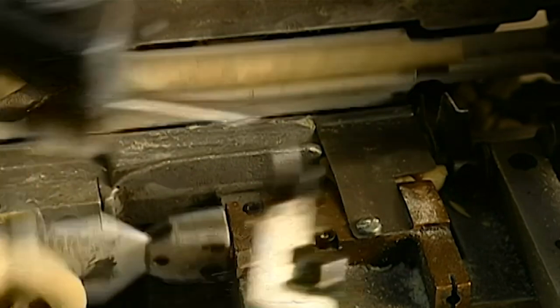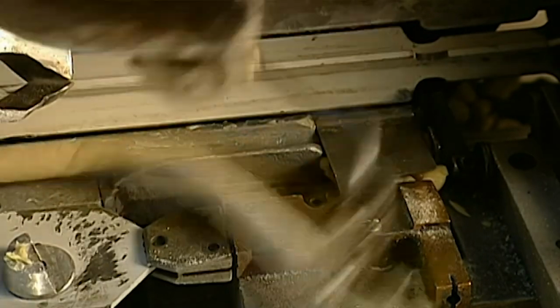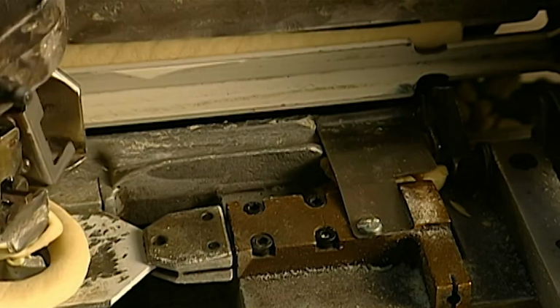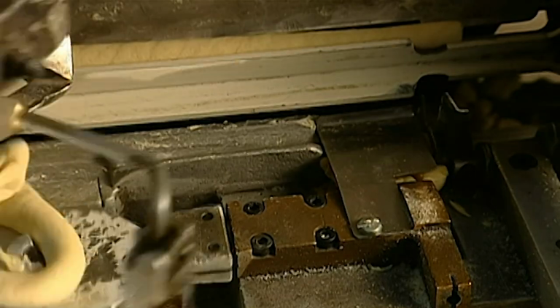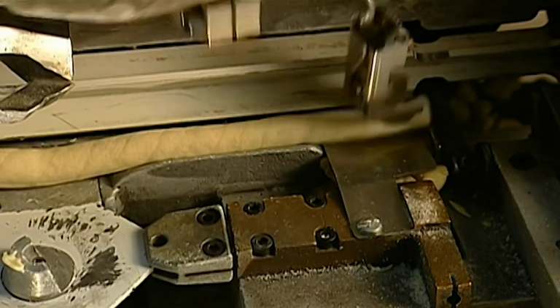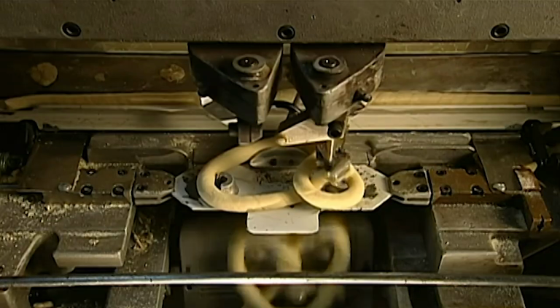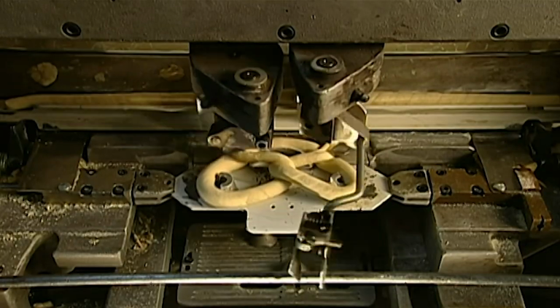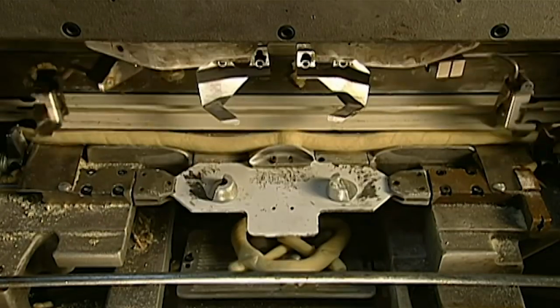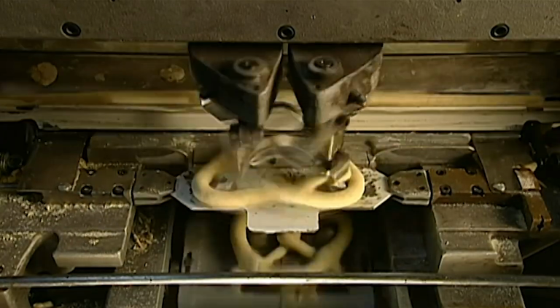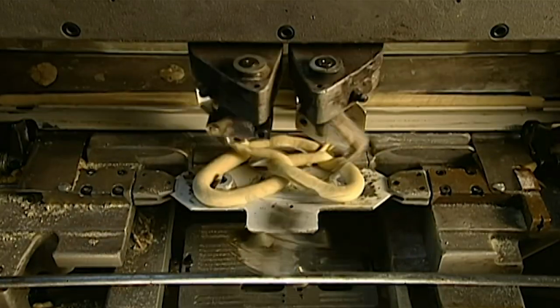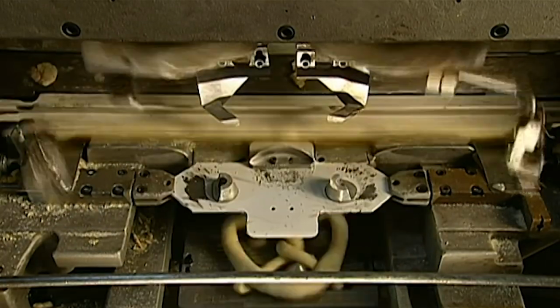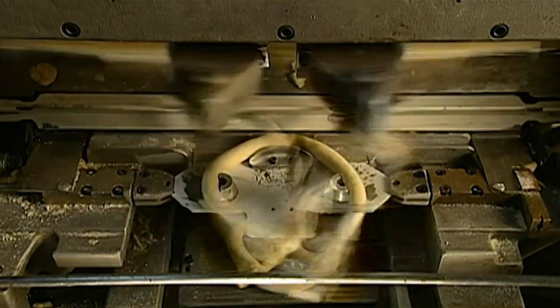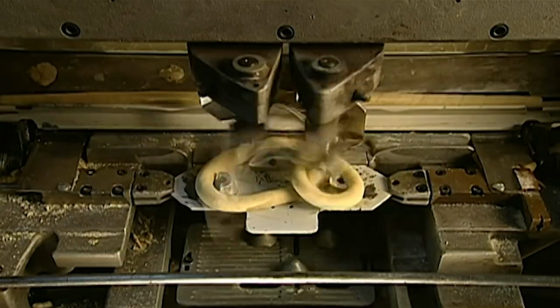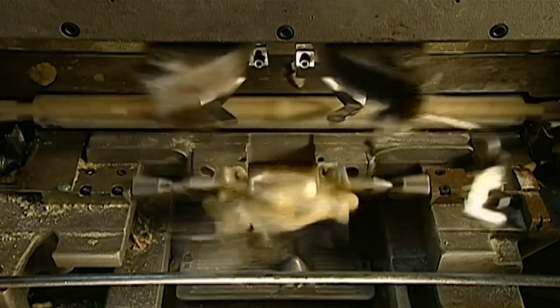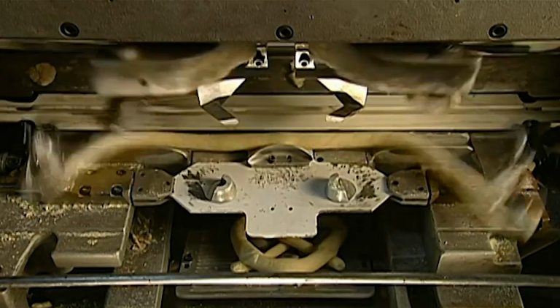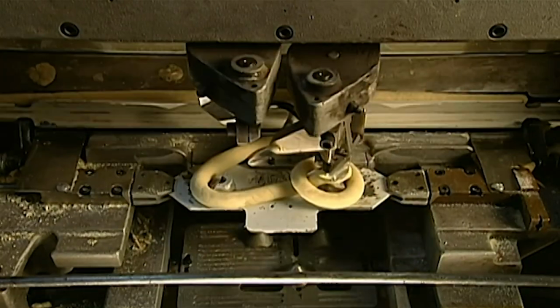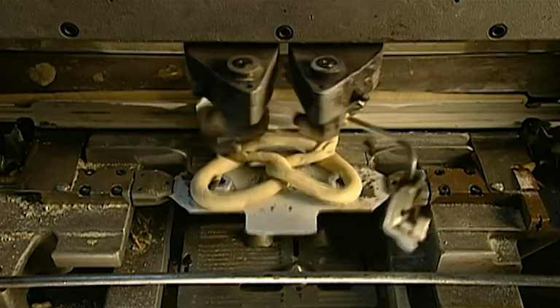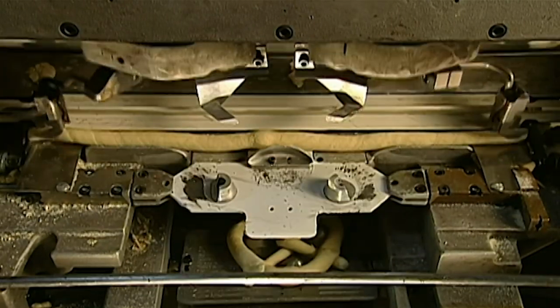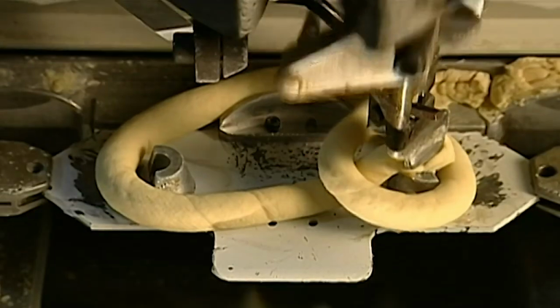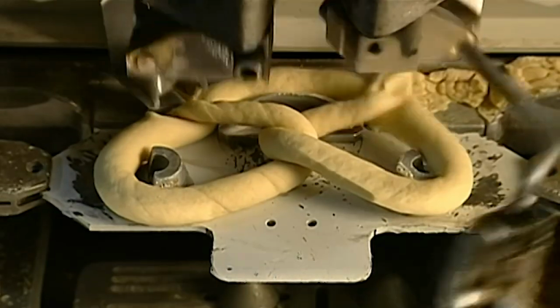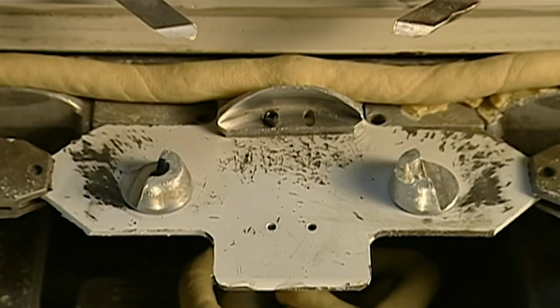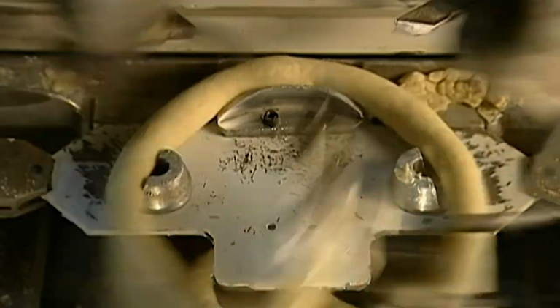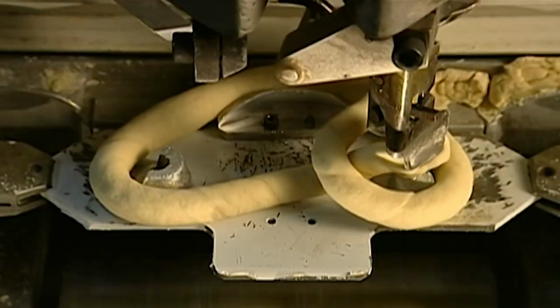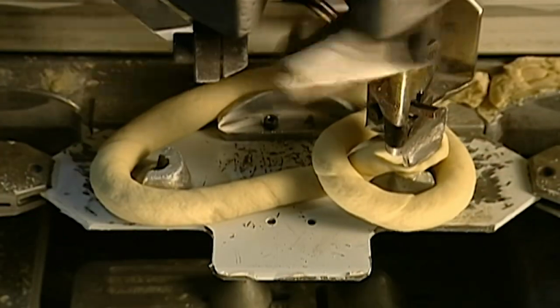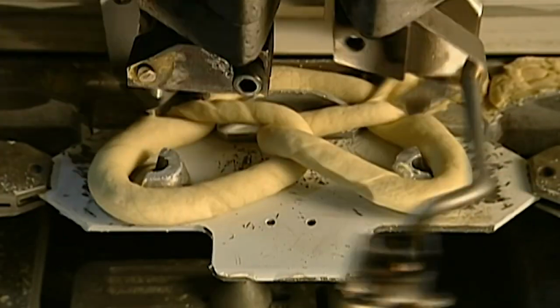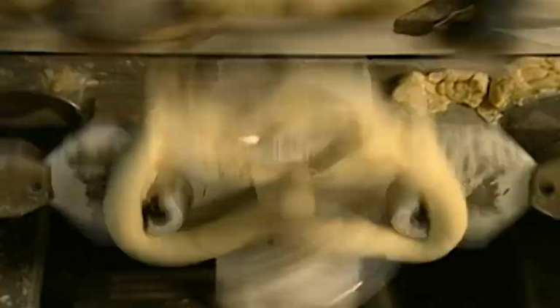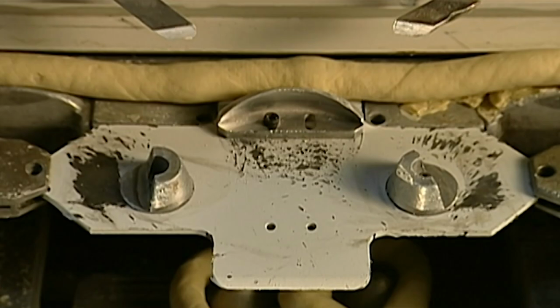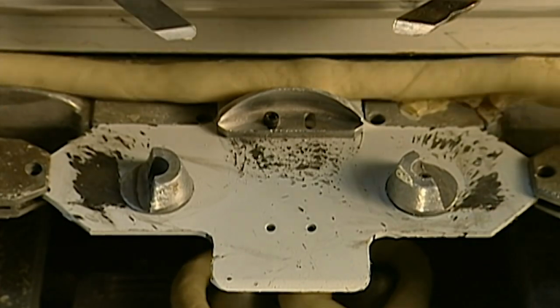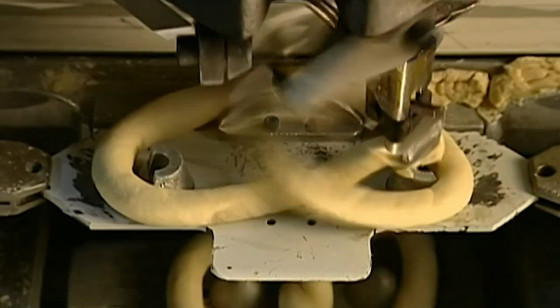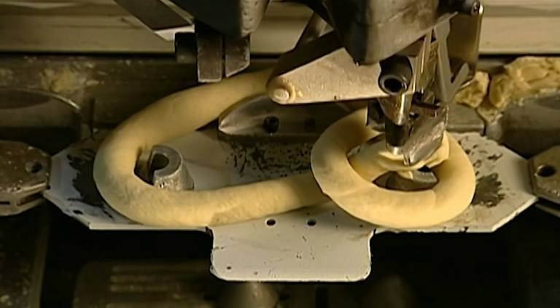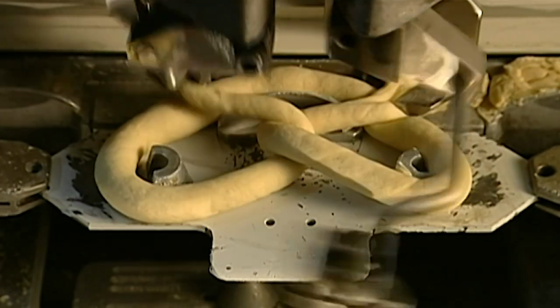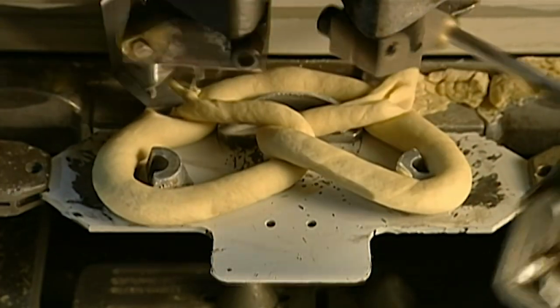Two conveyor belts squeeze them into 40cm long segments called noodles. Another machine now grabs the ends of each noodle and twists the ends over each other to create the pretzel's three signature holes.